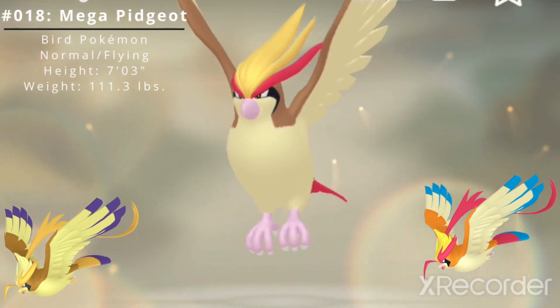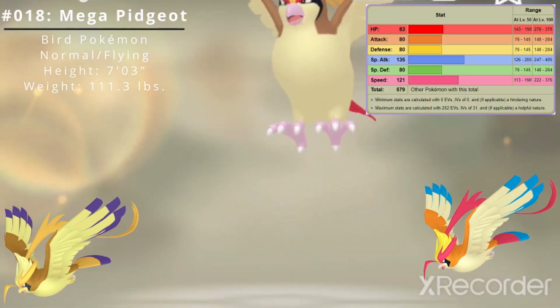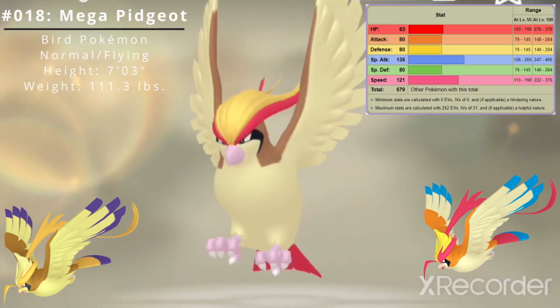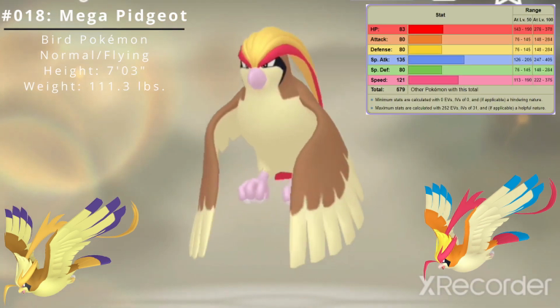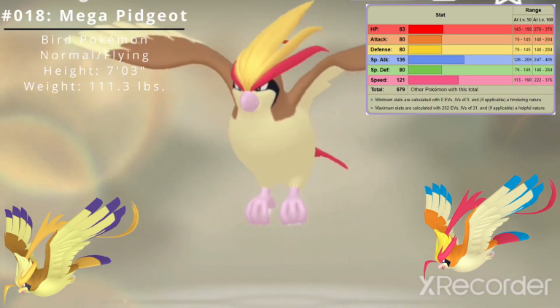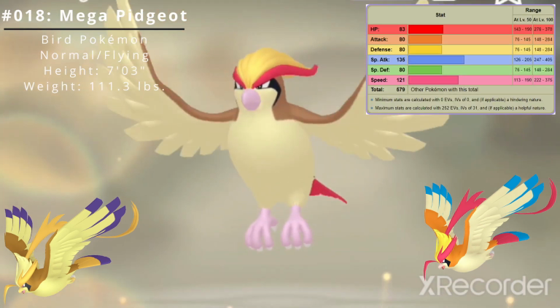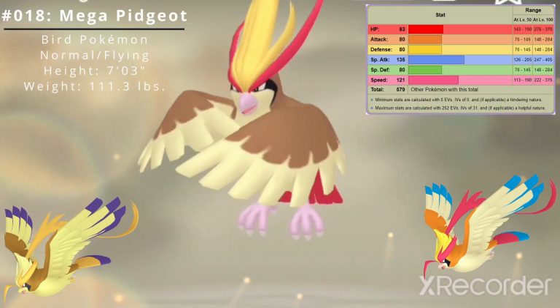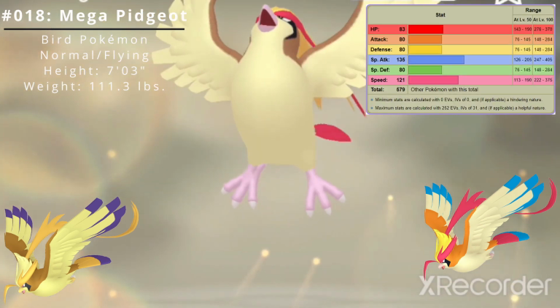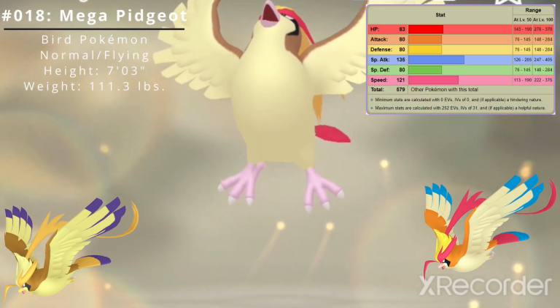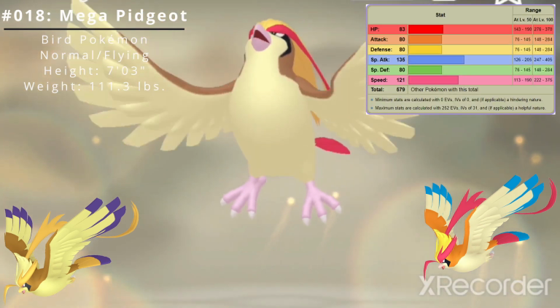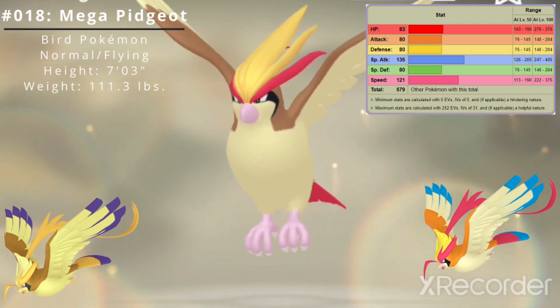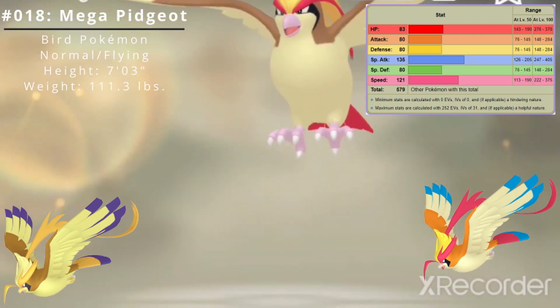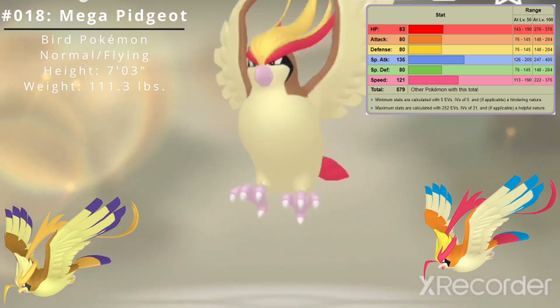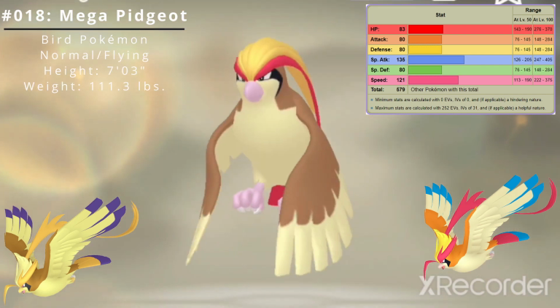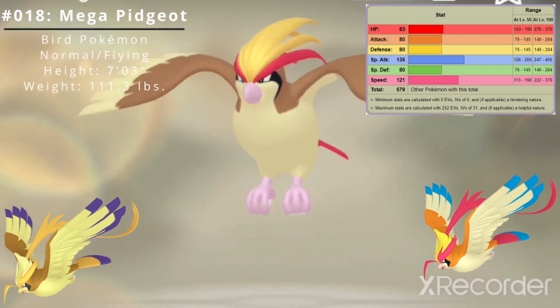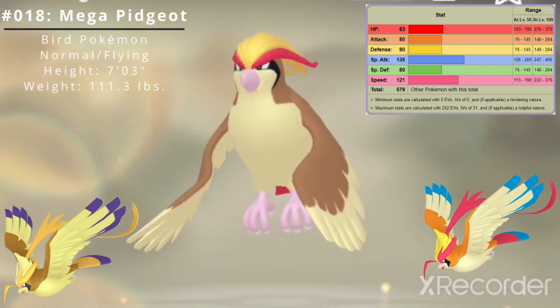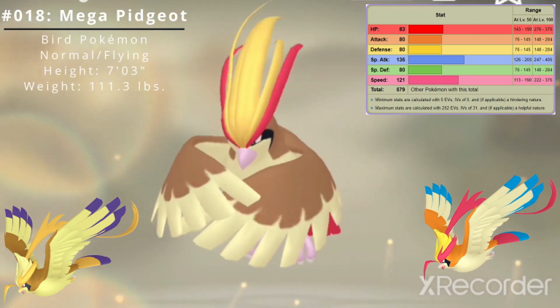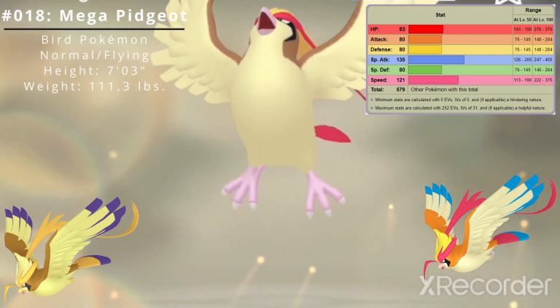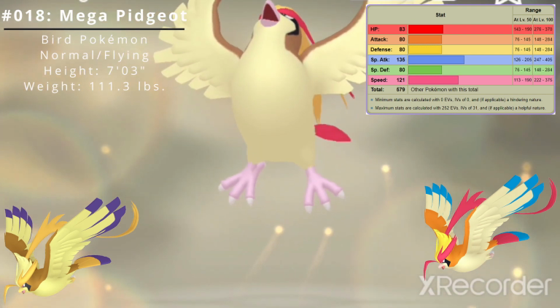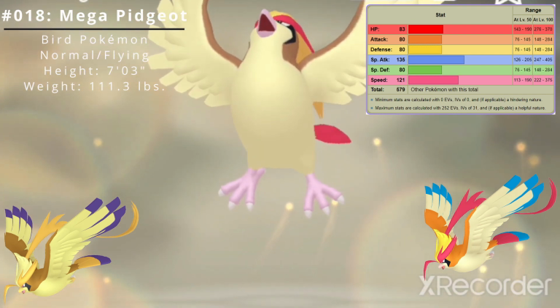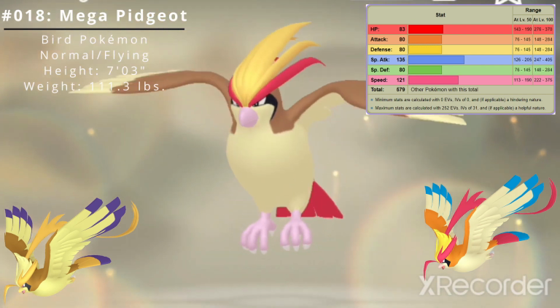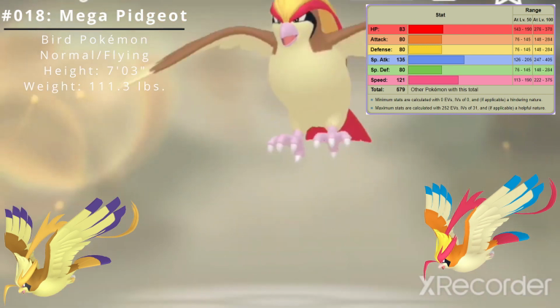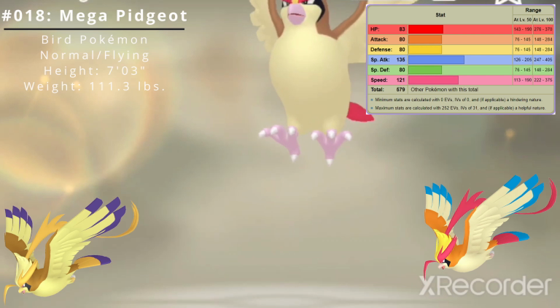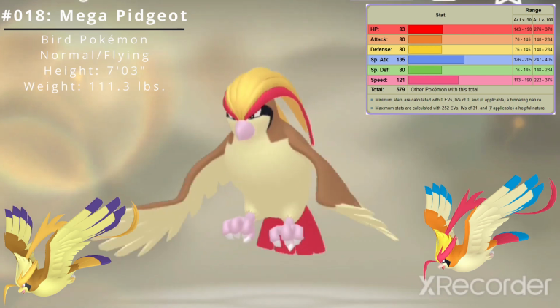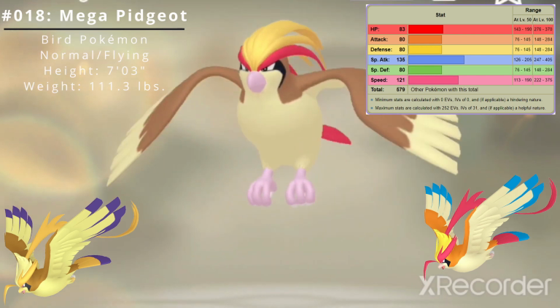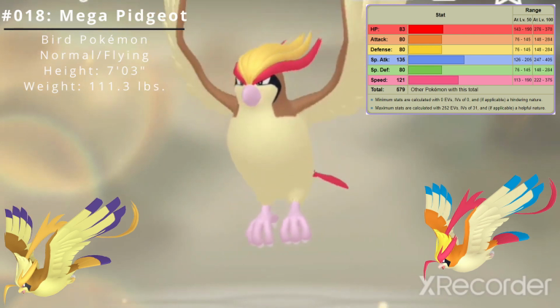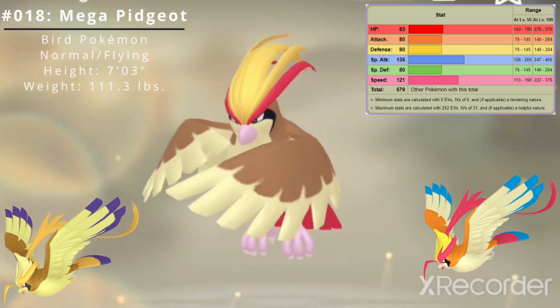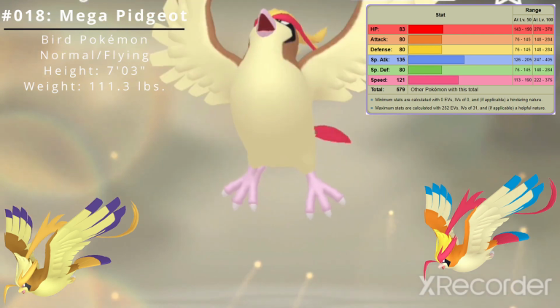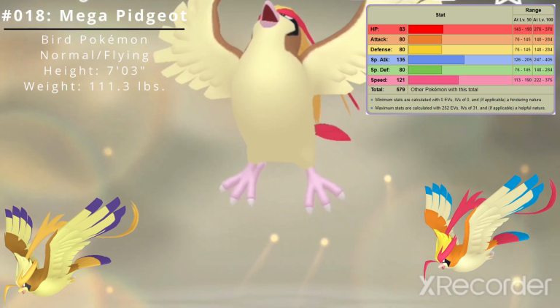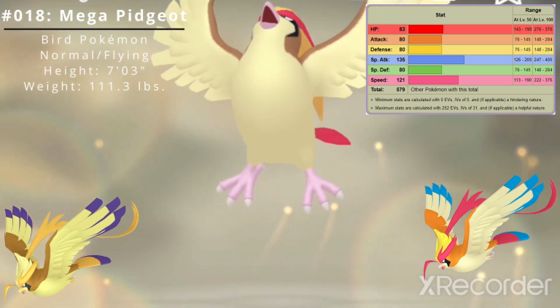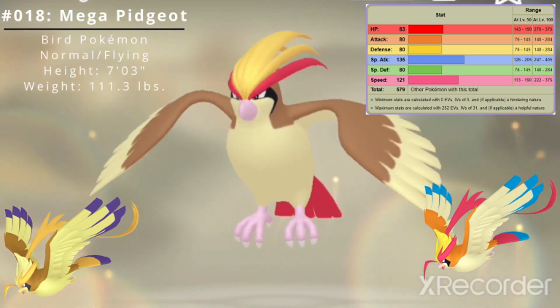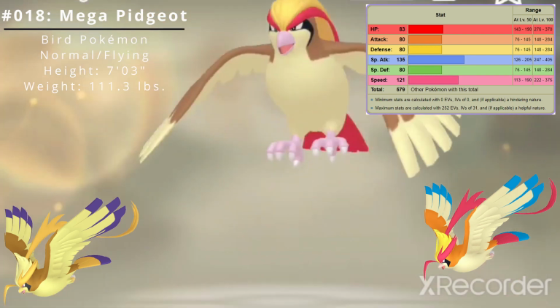Here are Mega Pidgeot's base stats. Its best stat is Special Attack at 135, and its worst stats are Attack, Defense, and Special Defense at 80. Mega Pidgeot's base stat total is 579.